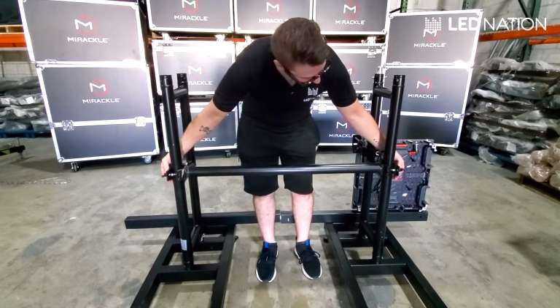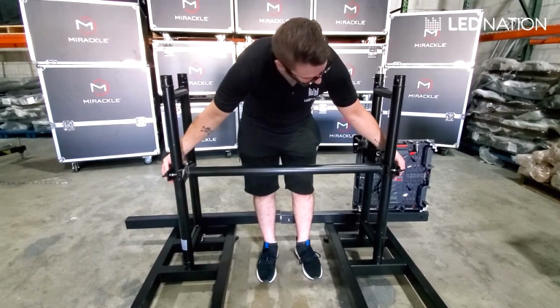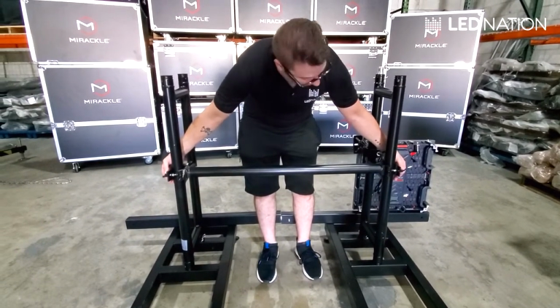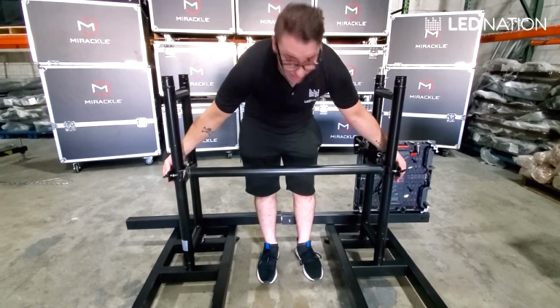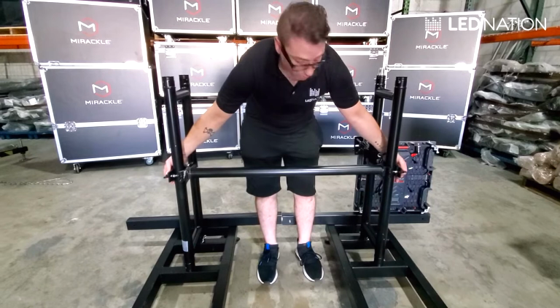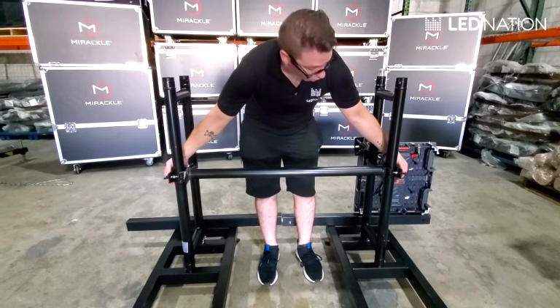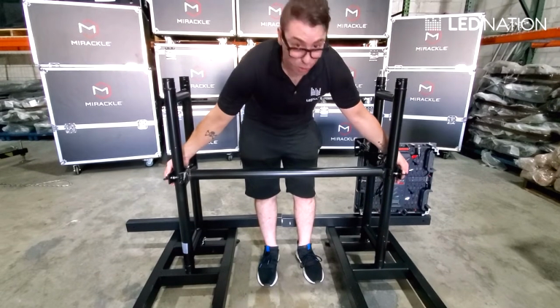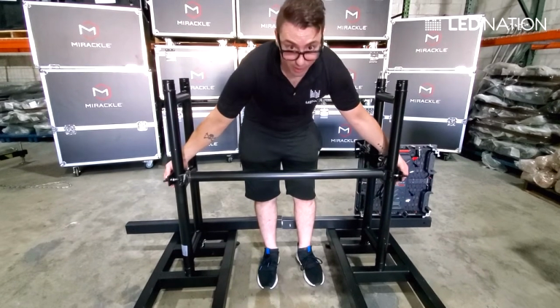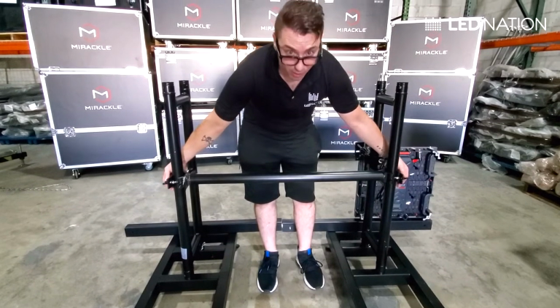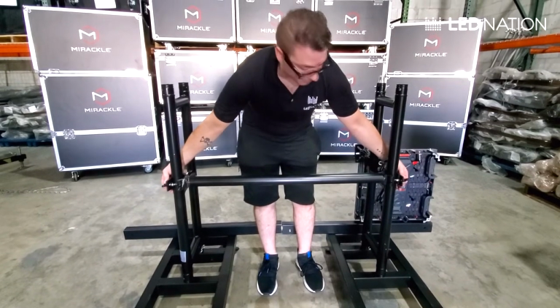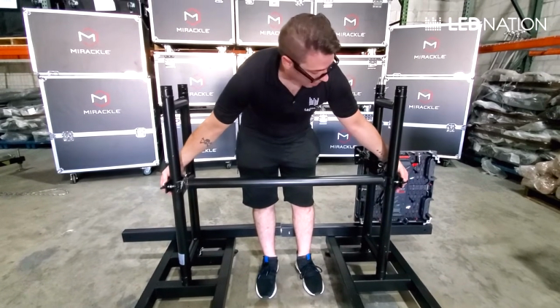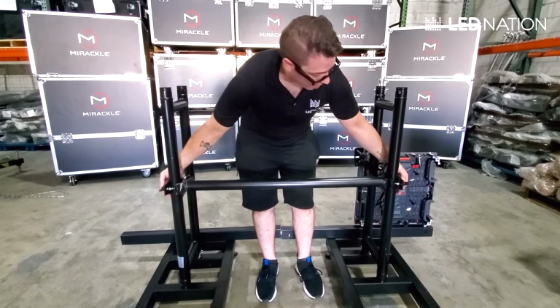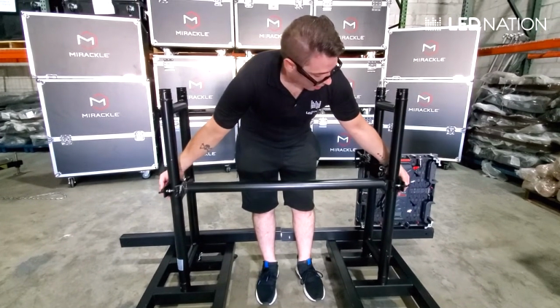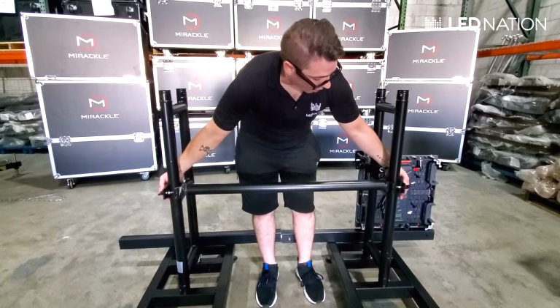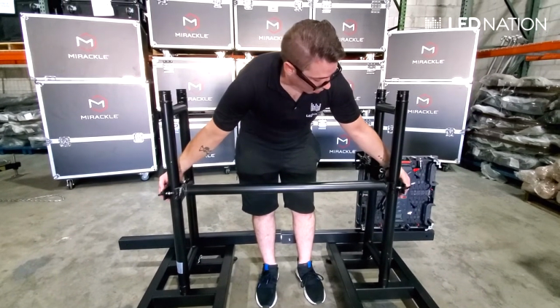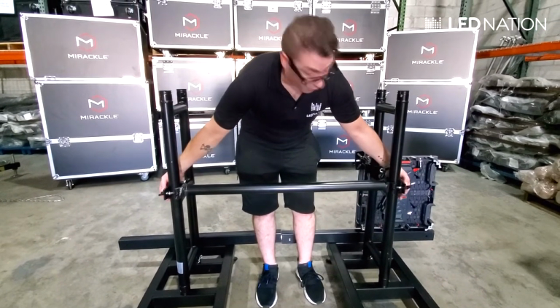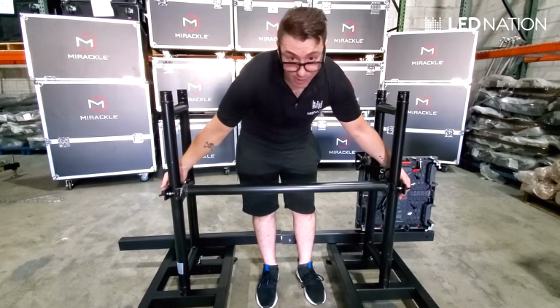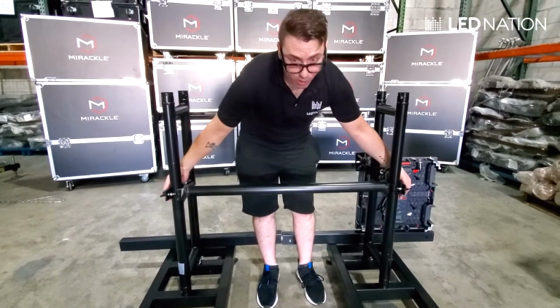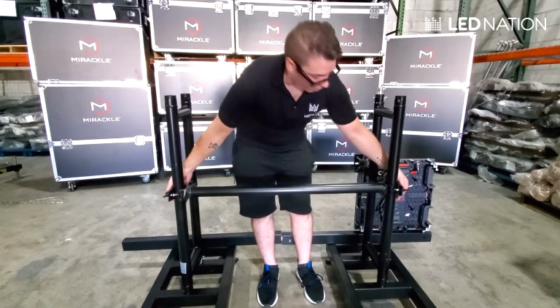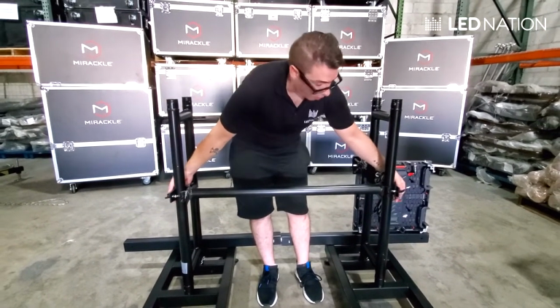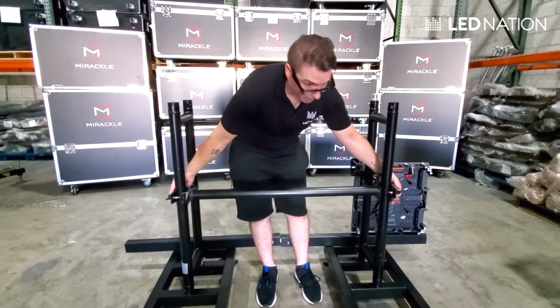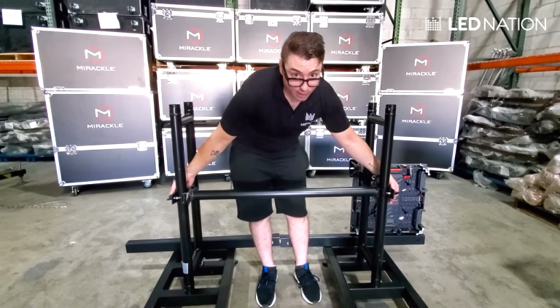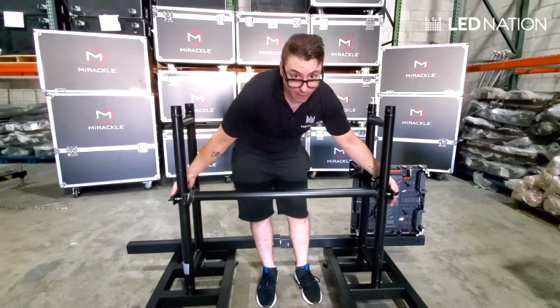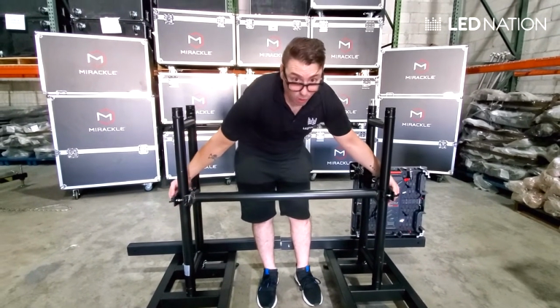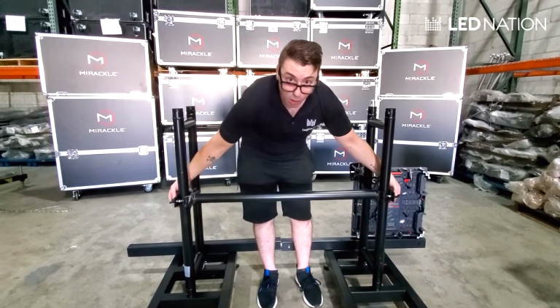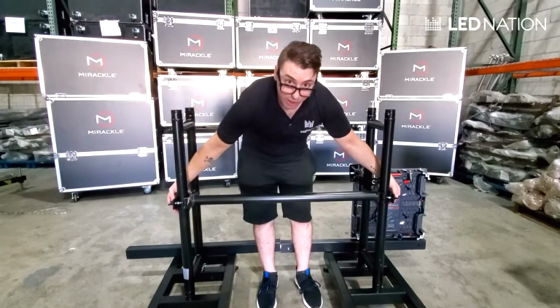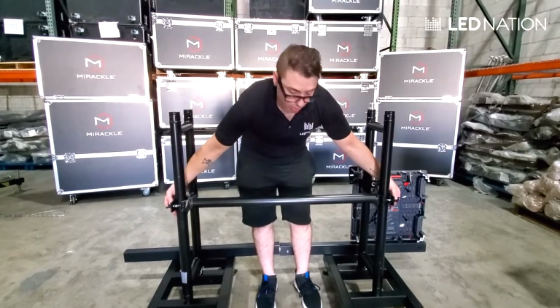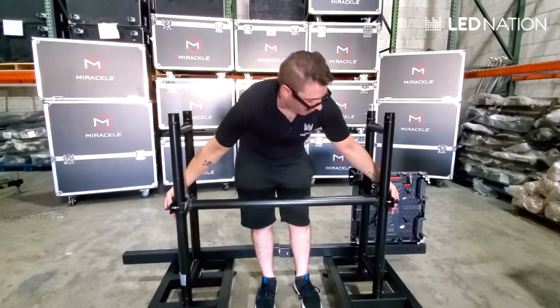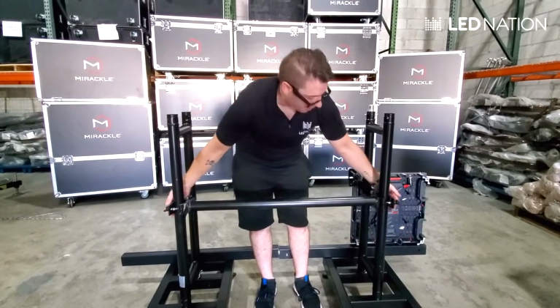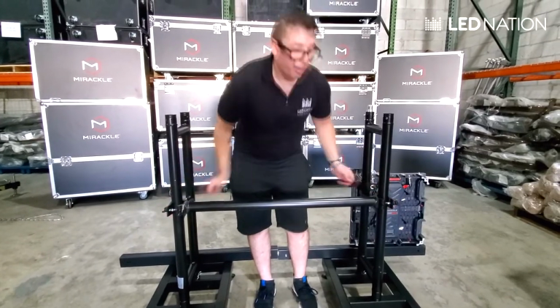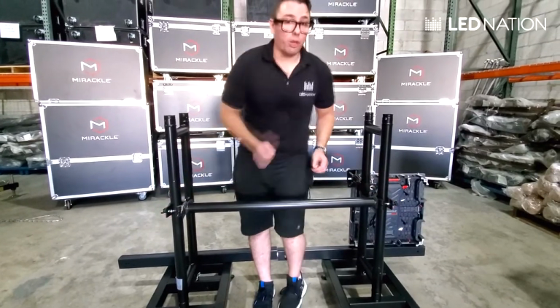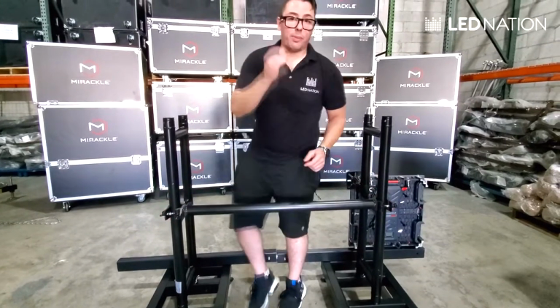This is the basic tutorial to make the ground support. If you have any questions, you can always give a call to our technical department. Thank you very much.